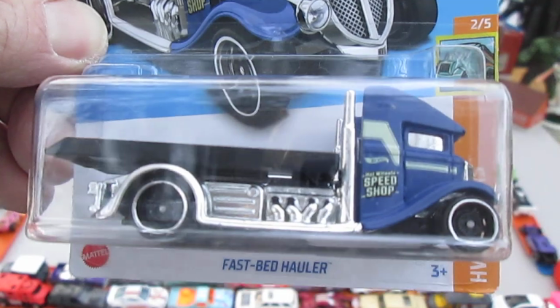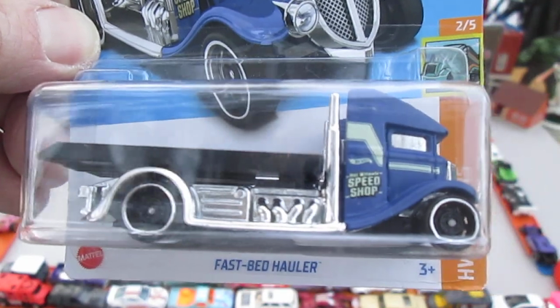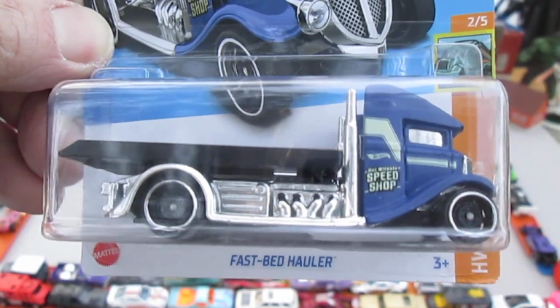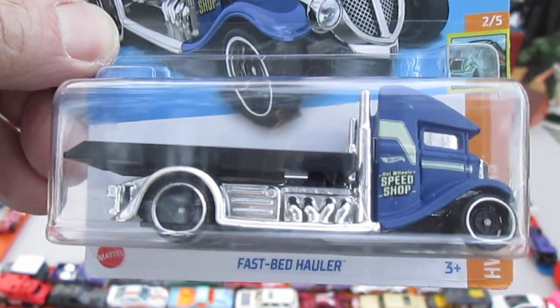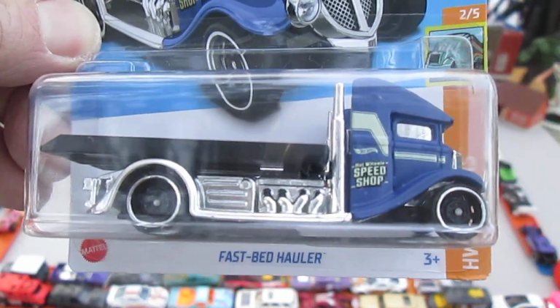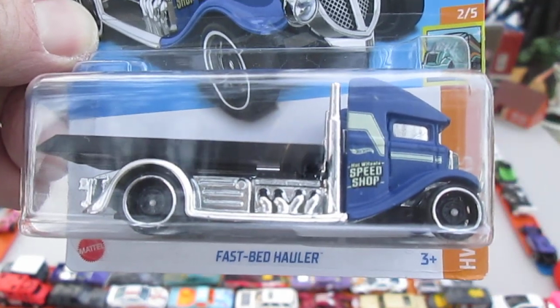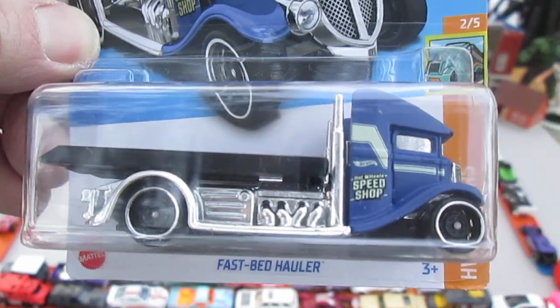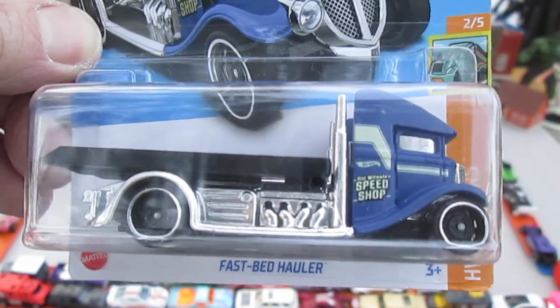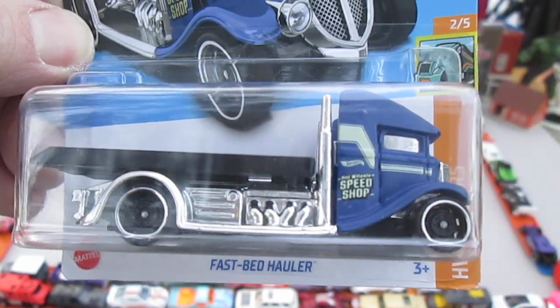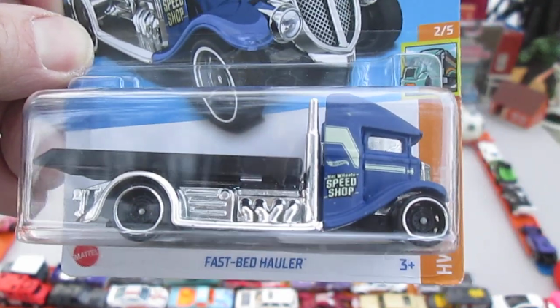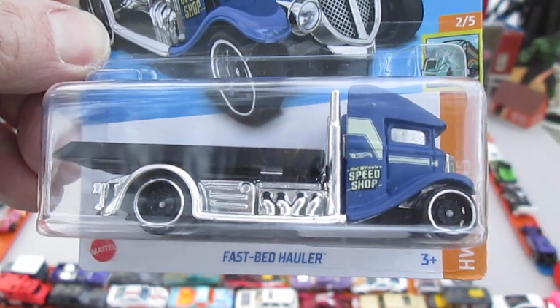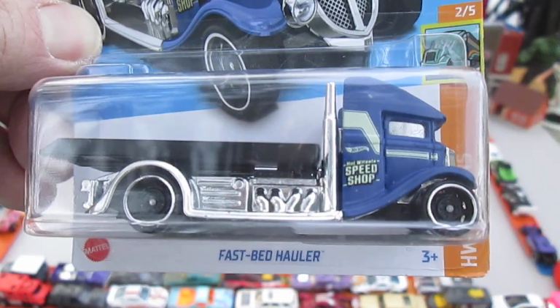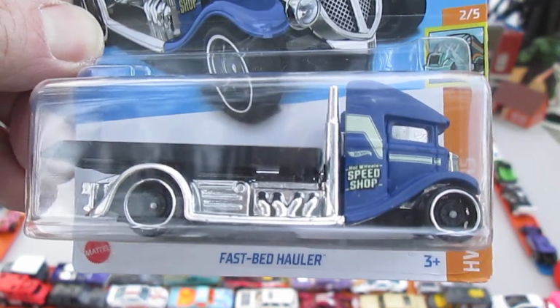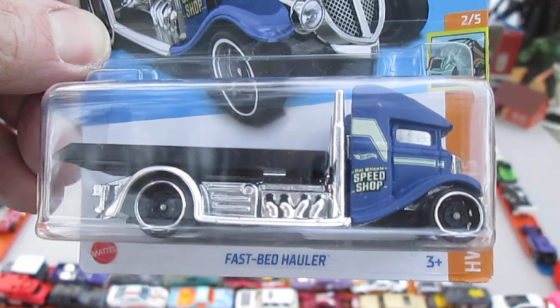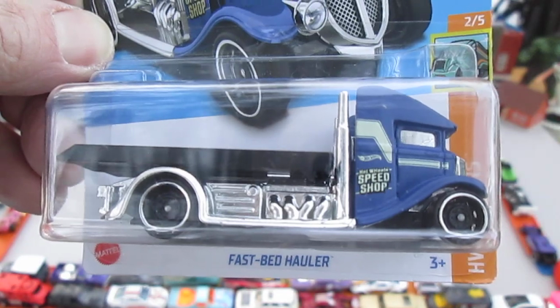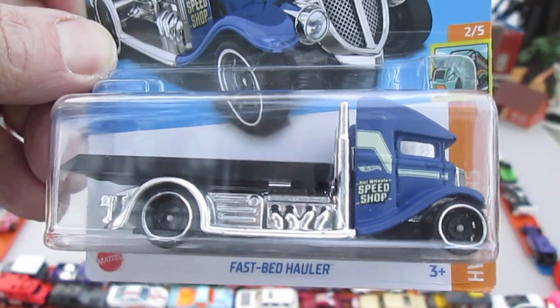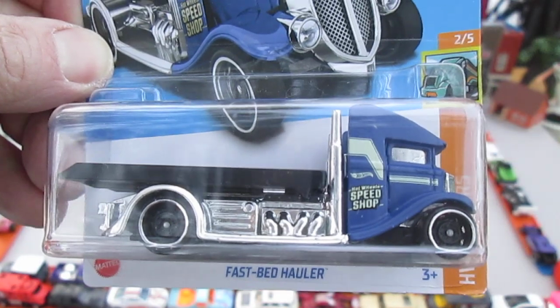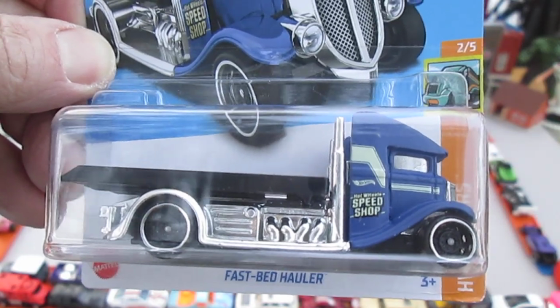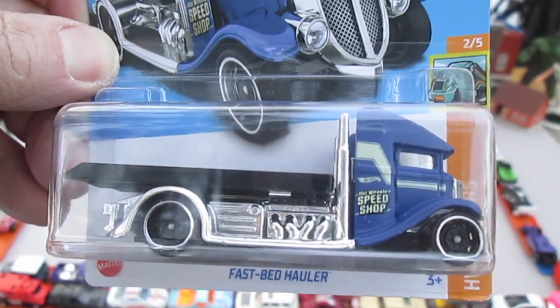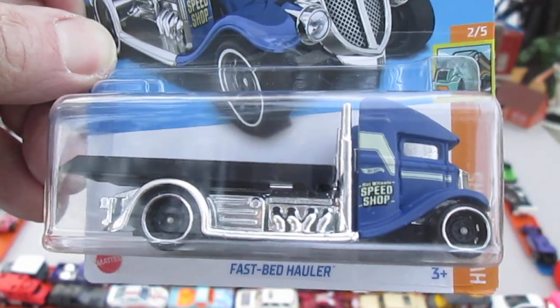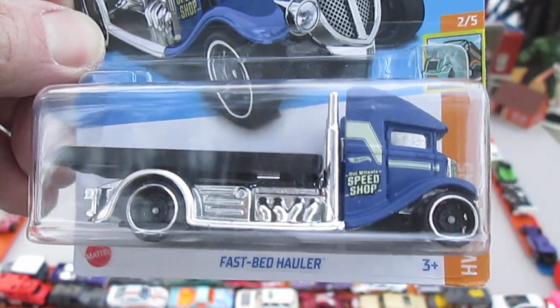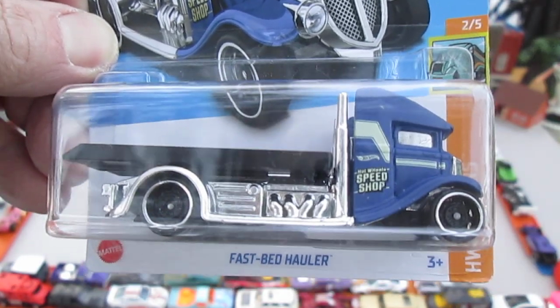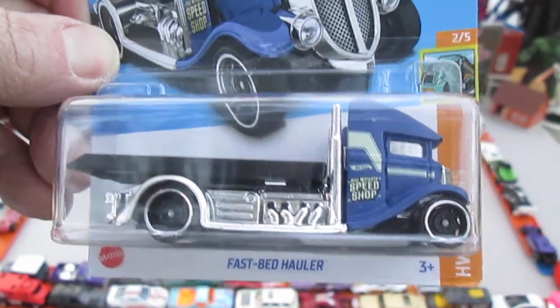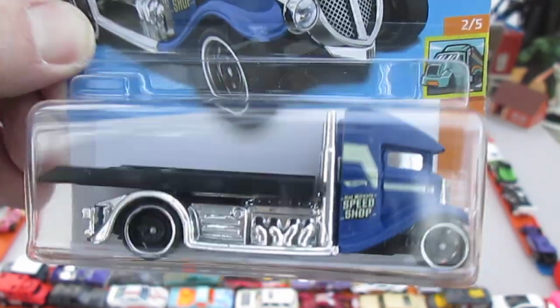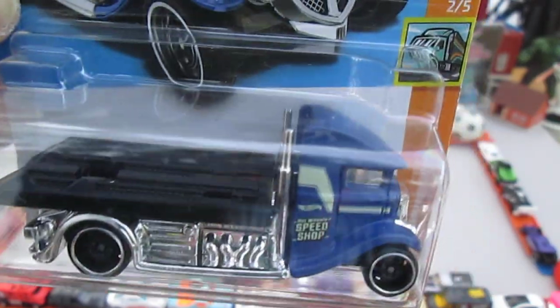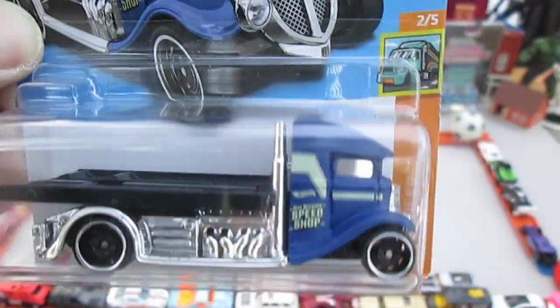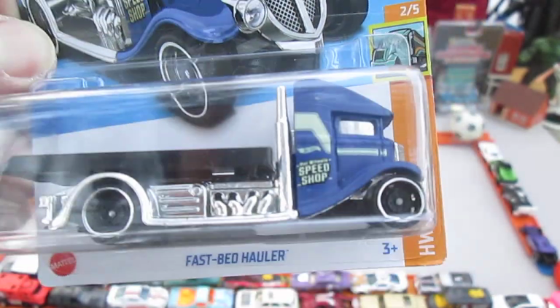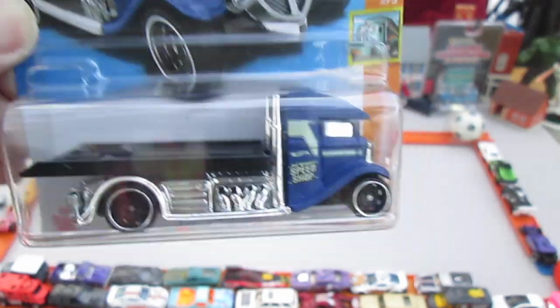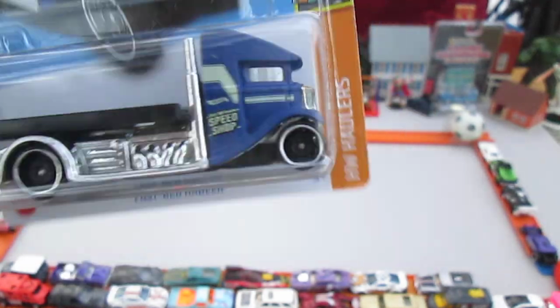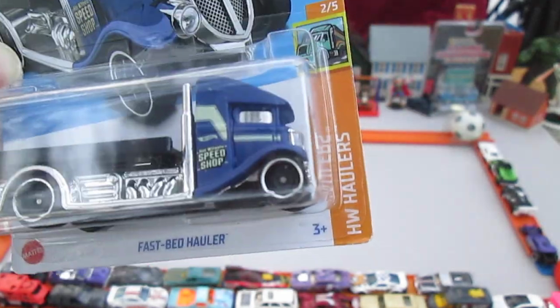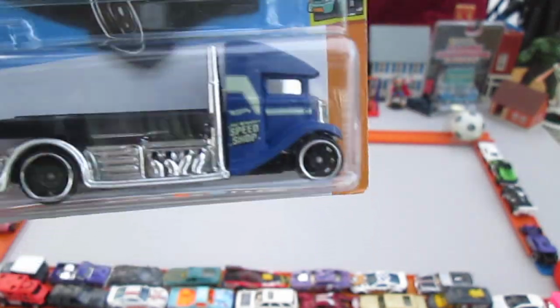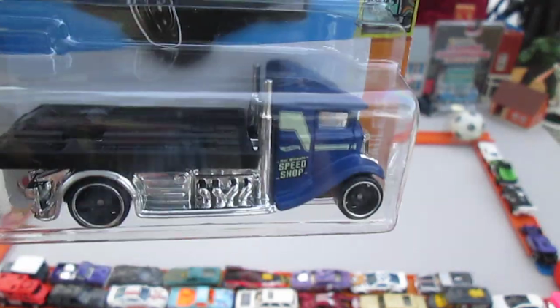Hello and welcome to Timmy's 10 Again for an unboxing of a brand new 2023 Hot Wheels. Today we have the Fast-Bed Hauler — the blue version.